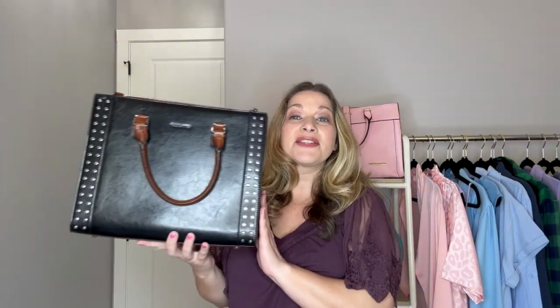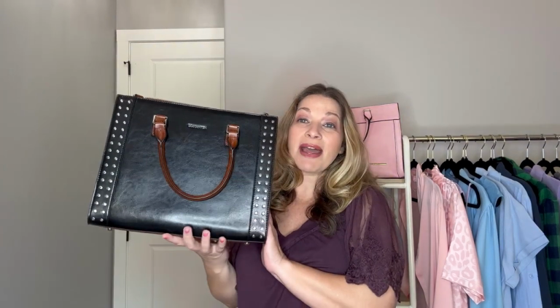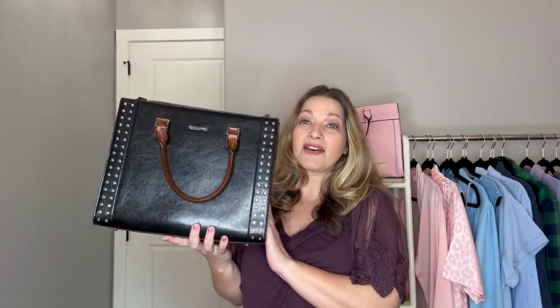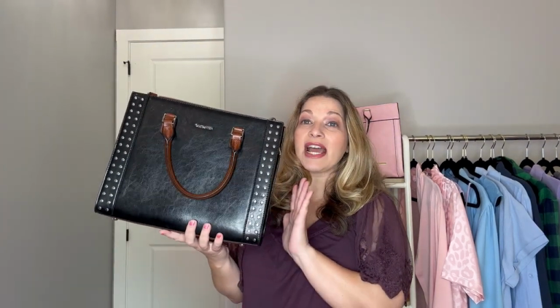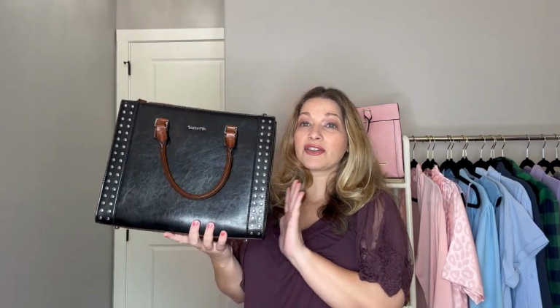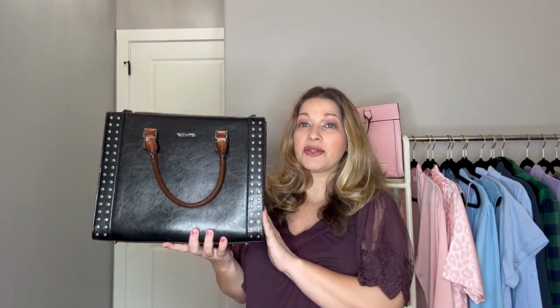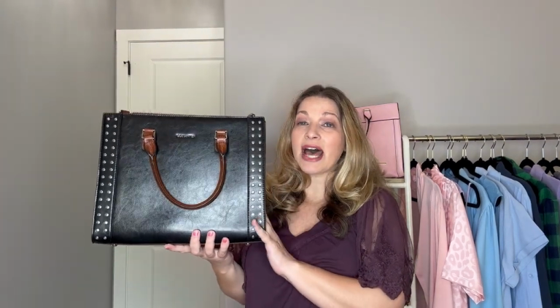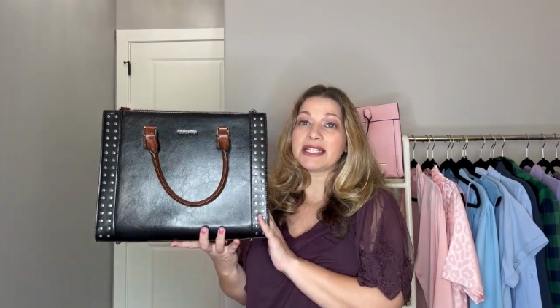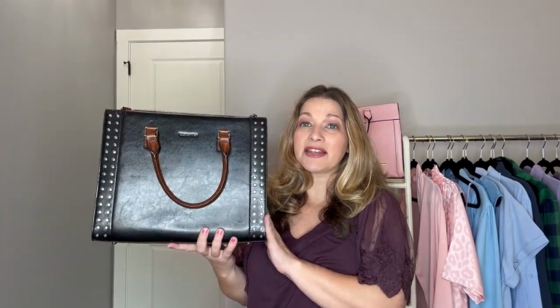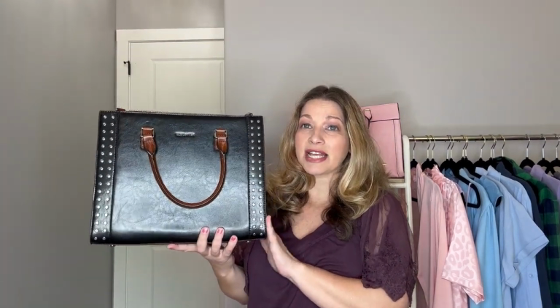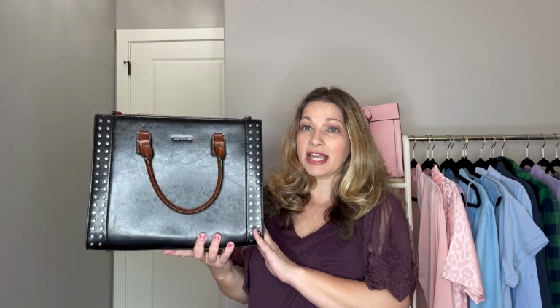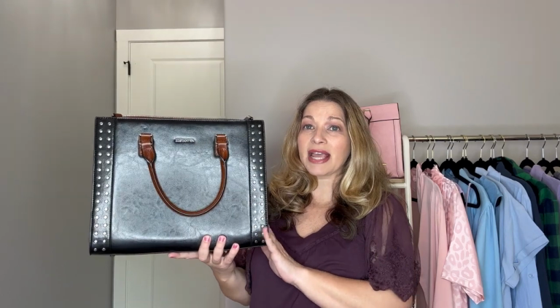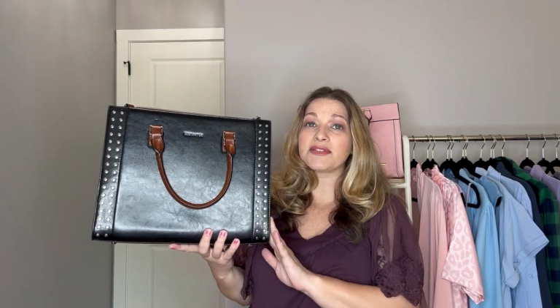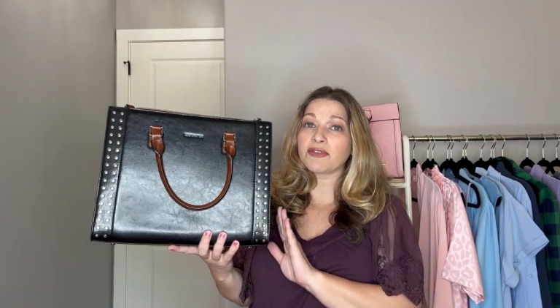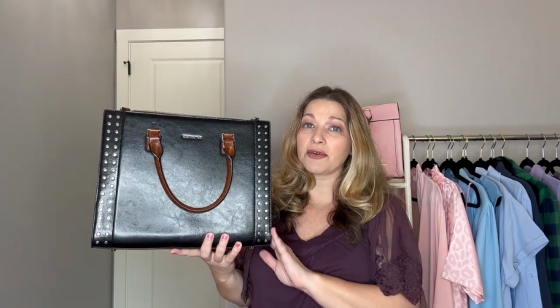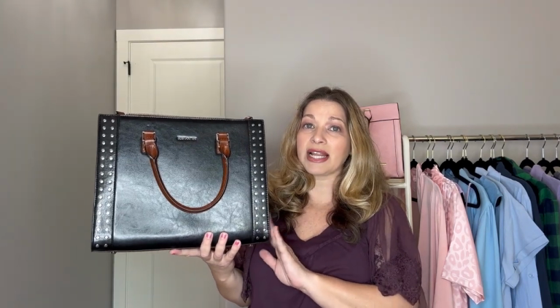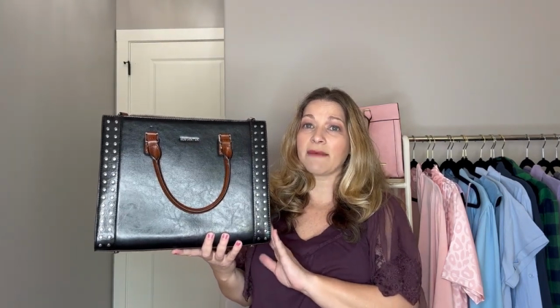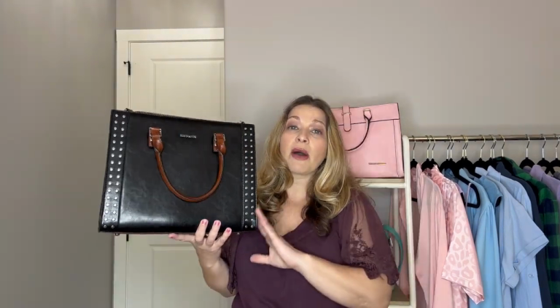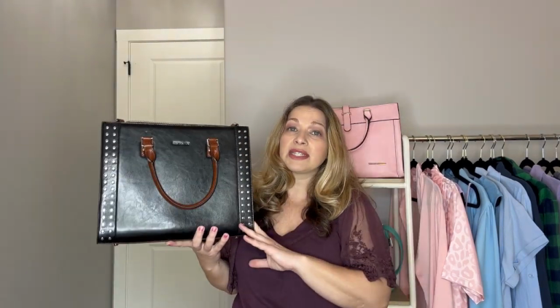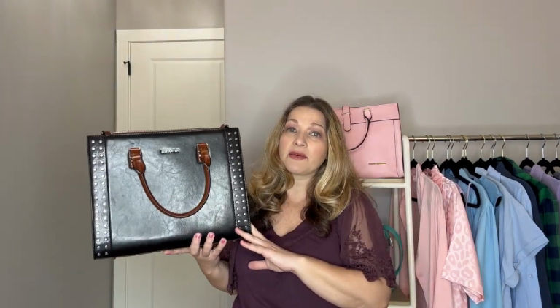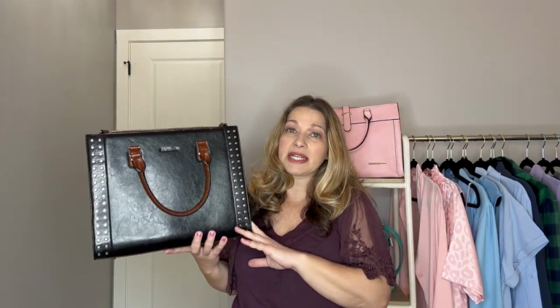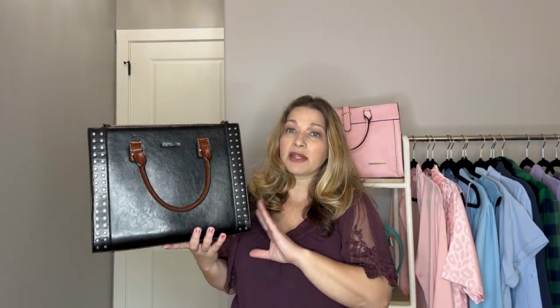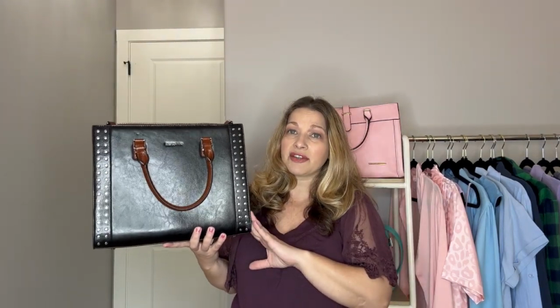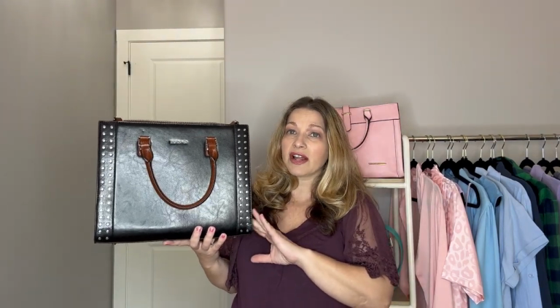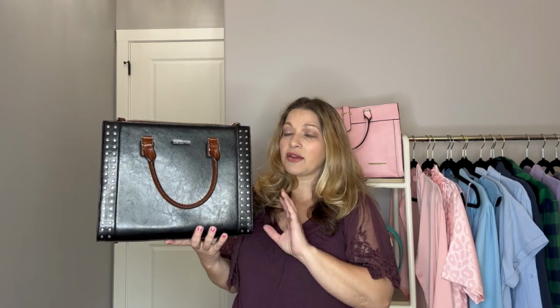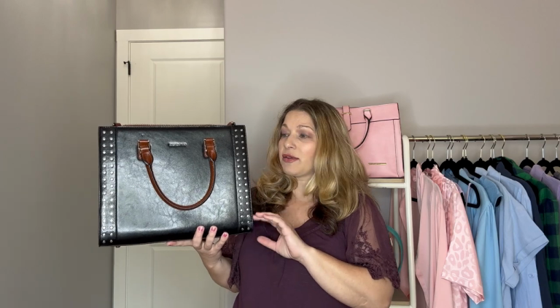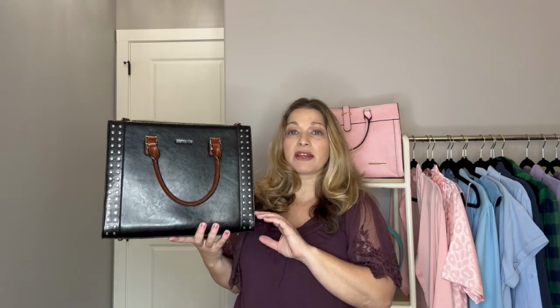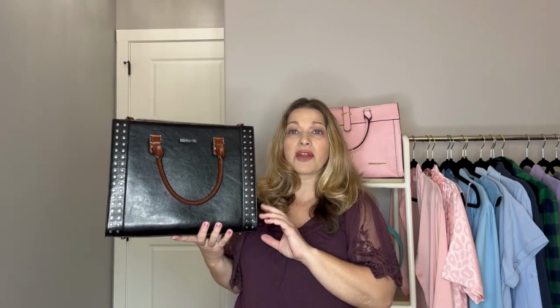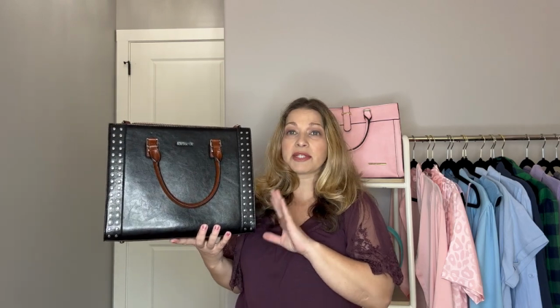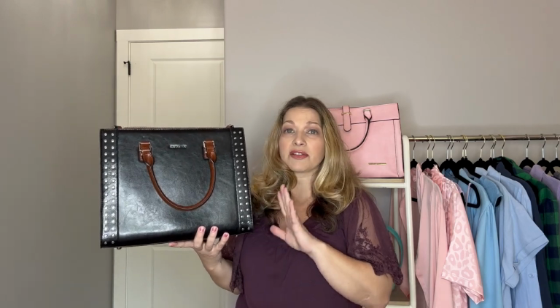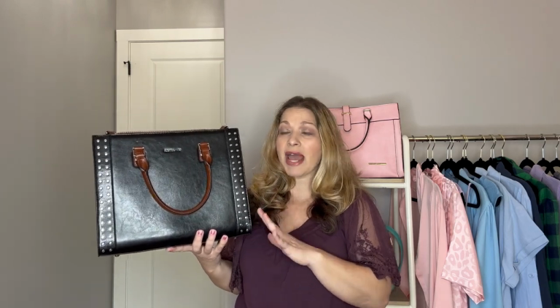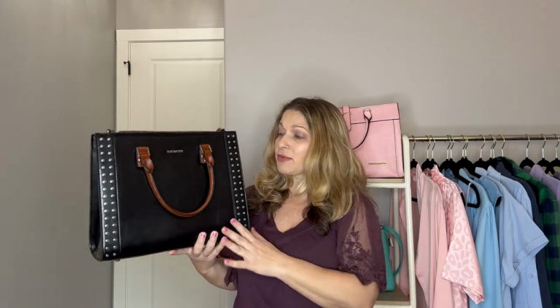So this bag is called the Cruise Timeless Leather Designer Handbag and it does retail for $109.99. I will link their website down below for you guys and also give you a link for this particular bag as well.